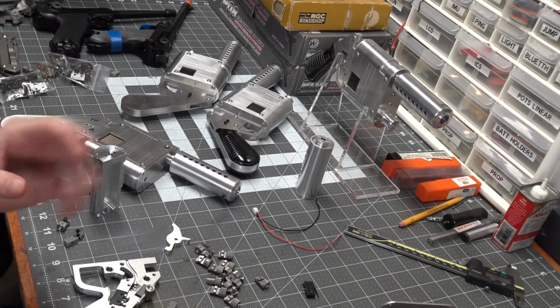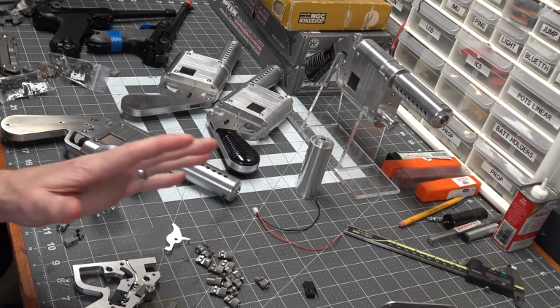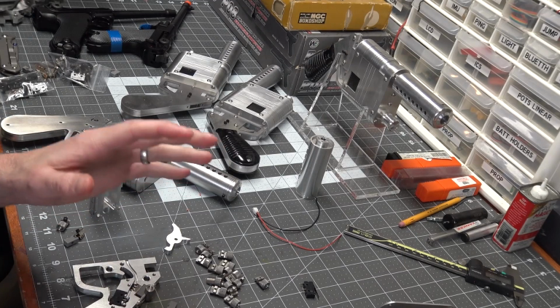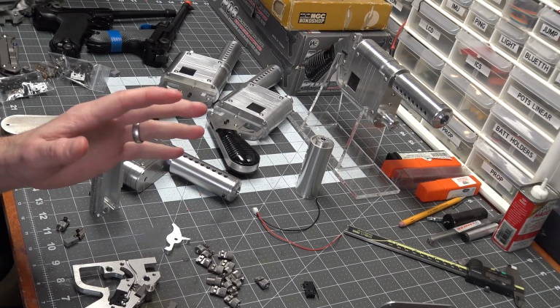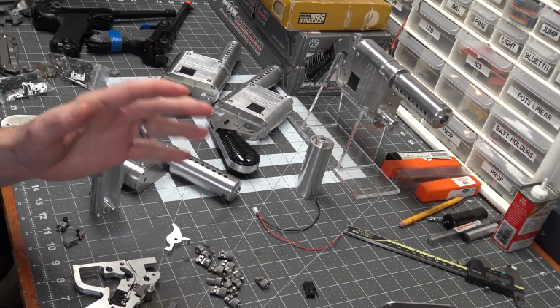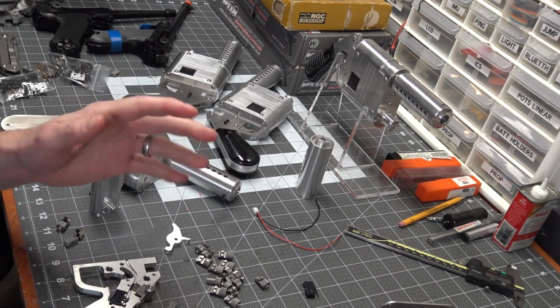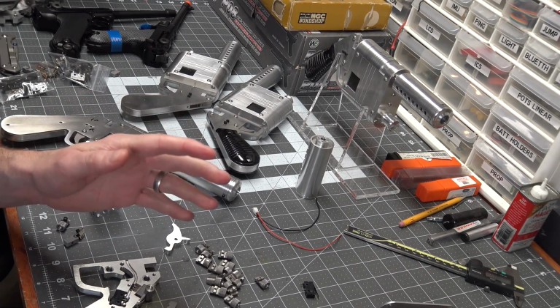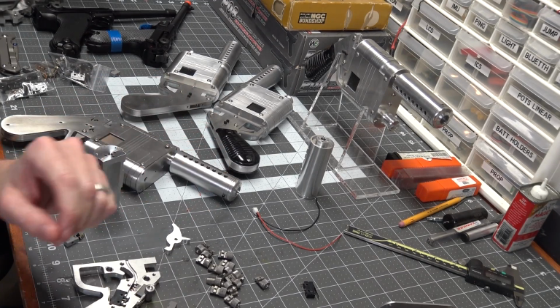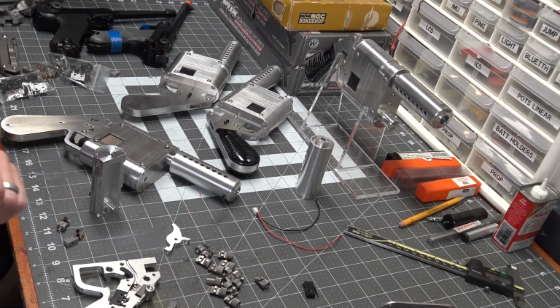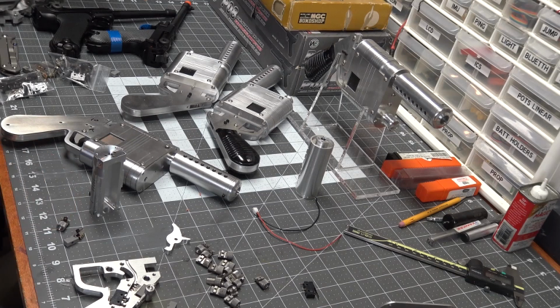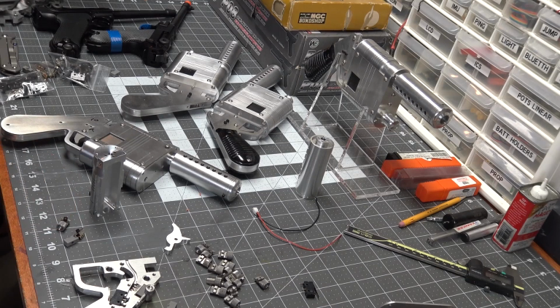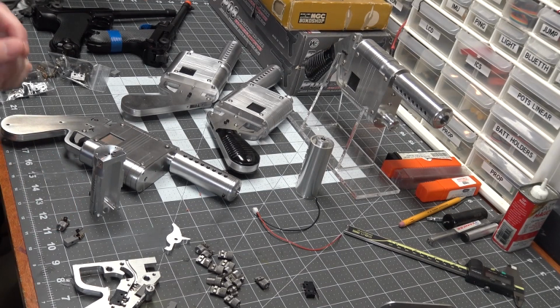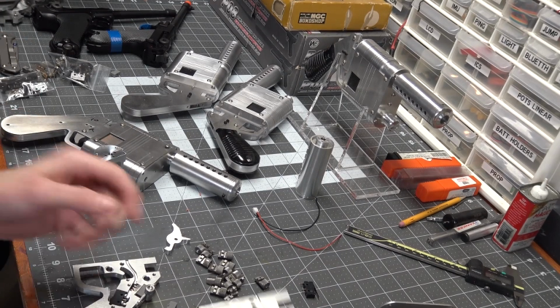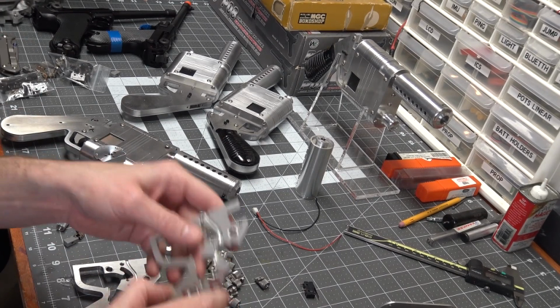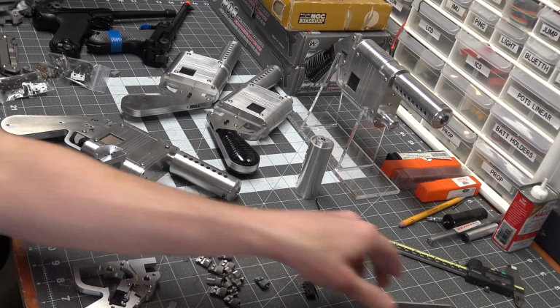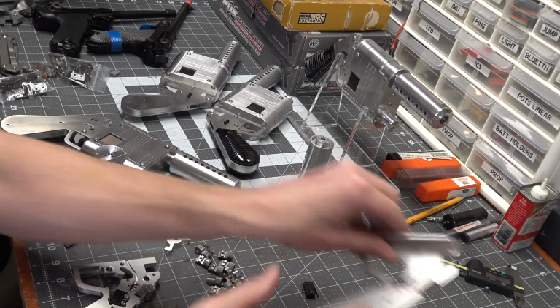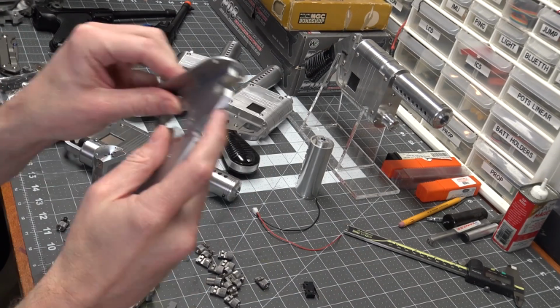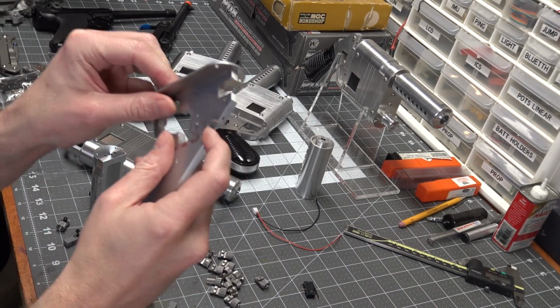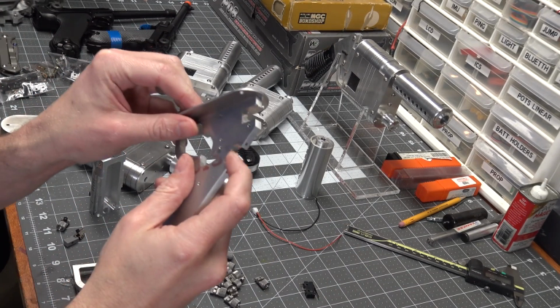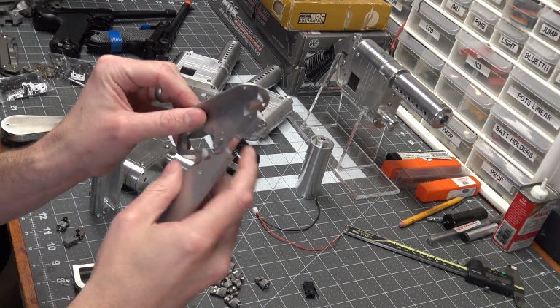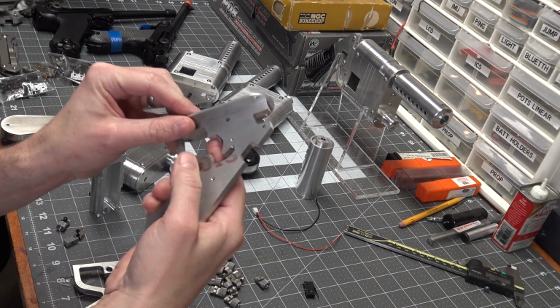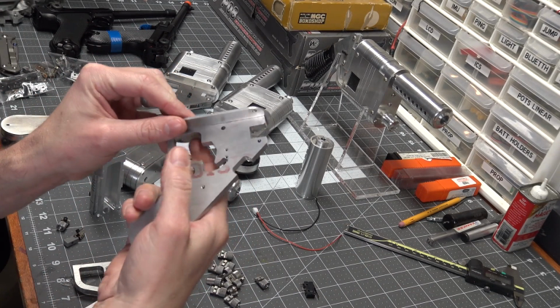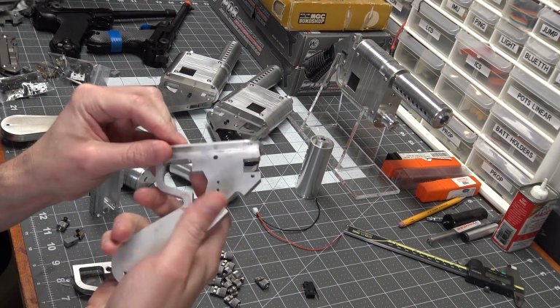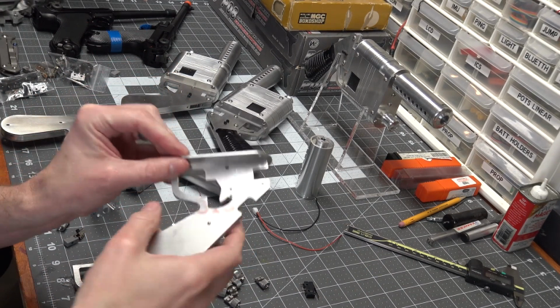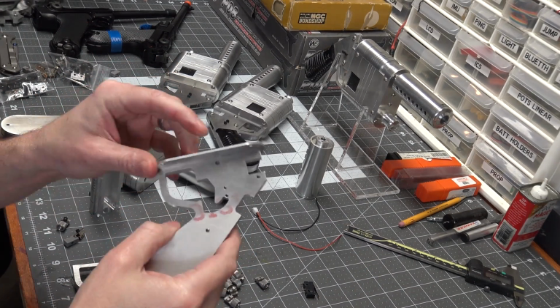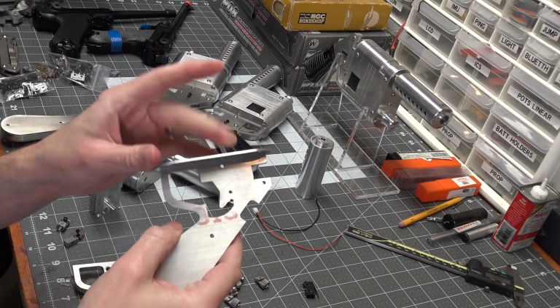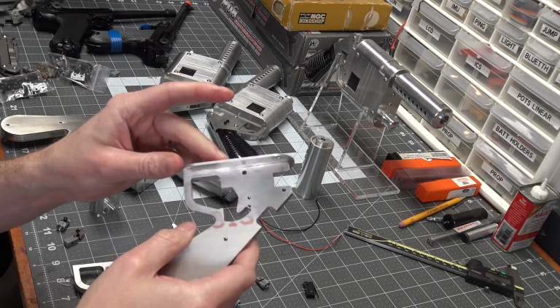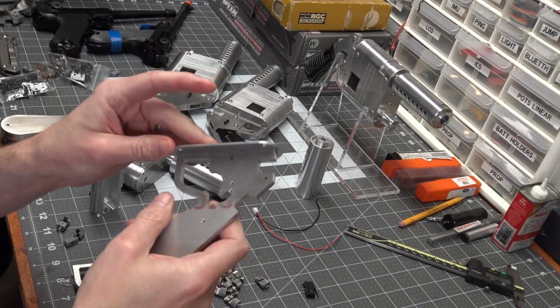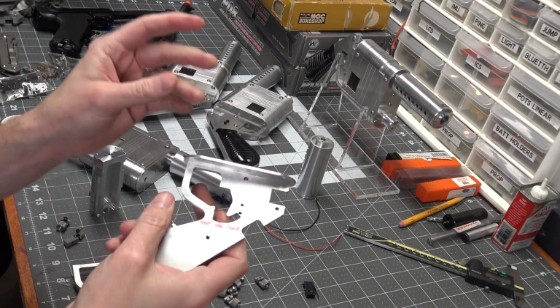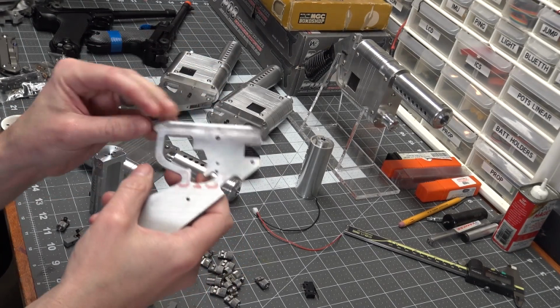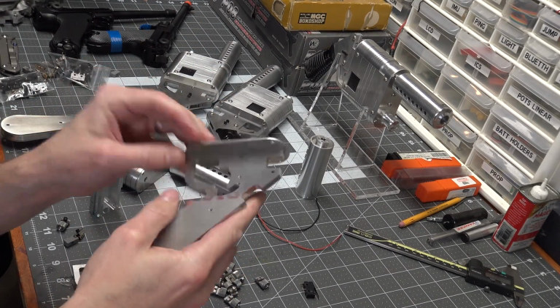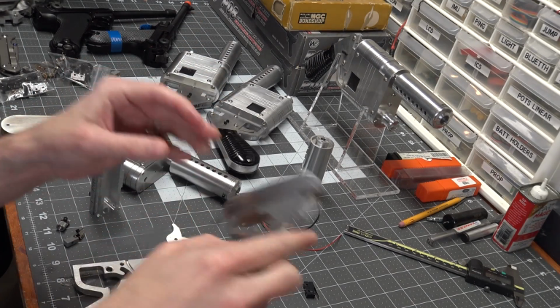To get this thing ready for electronics, I wanted to put some switches in there — a switch on the safety as well as a trigger switch, so I could hook it up to some sounds, laser, LED, all that fun stuff.